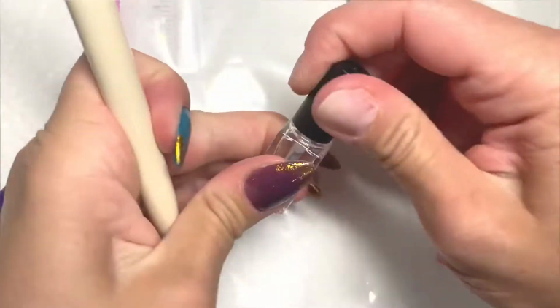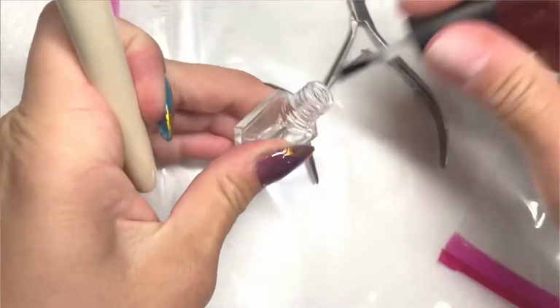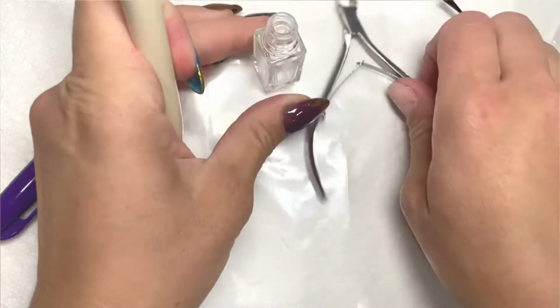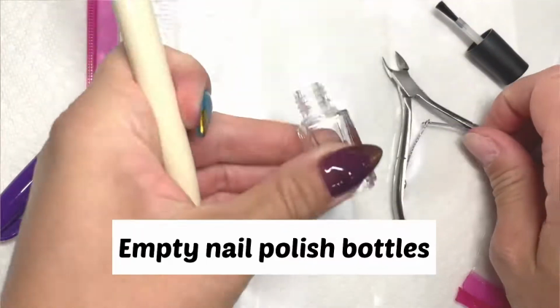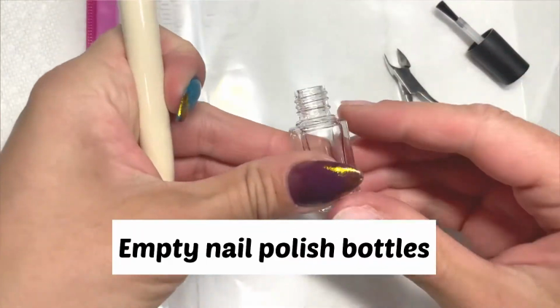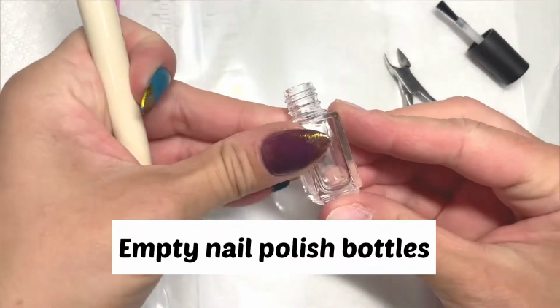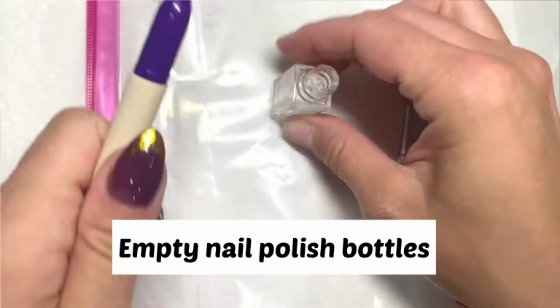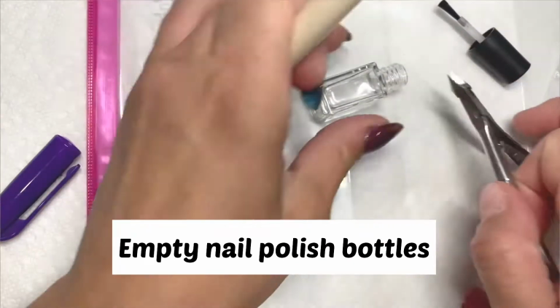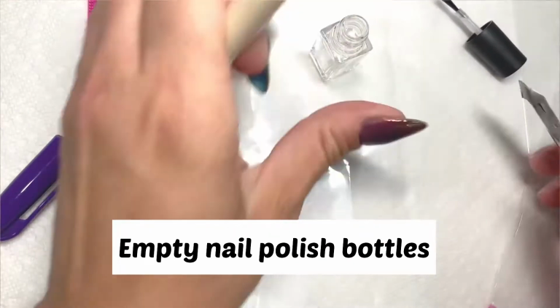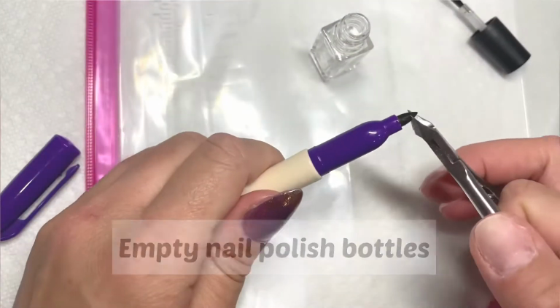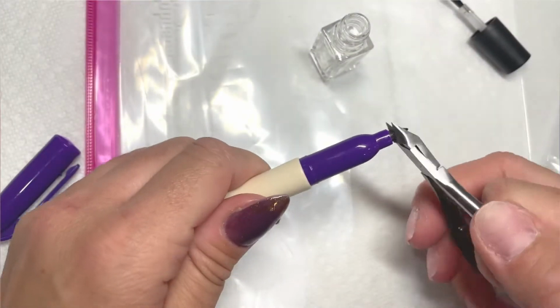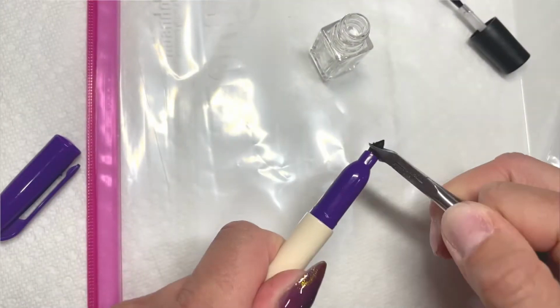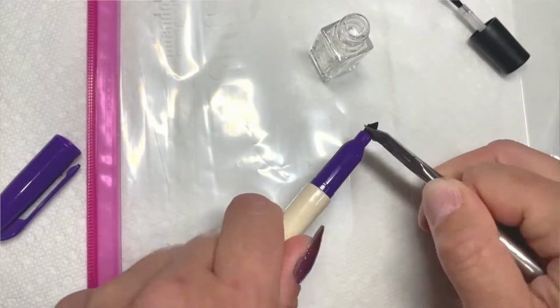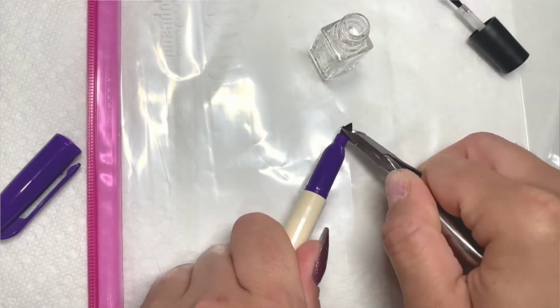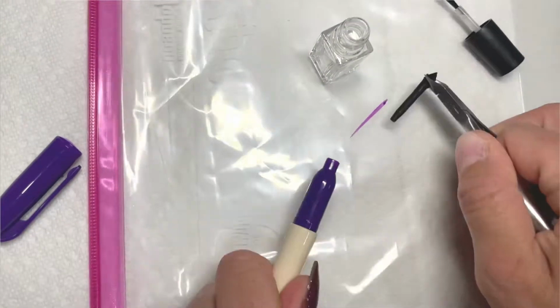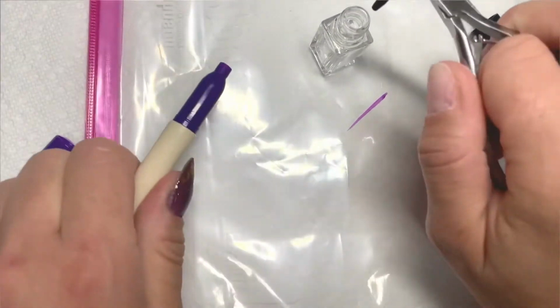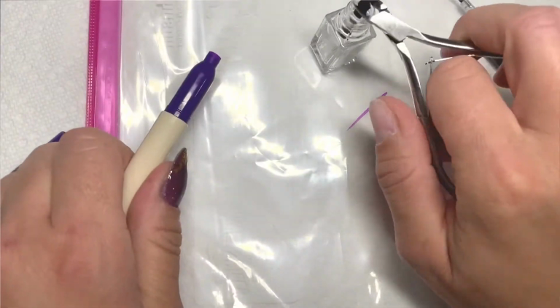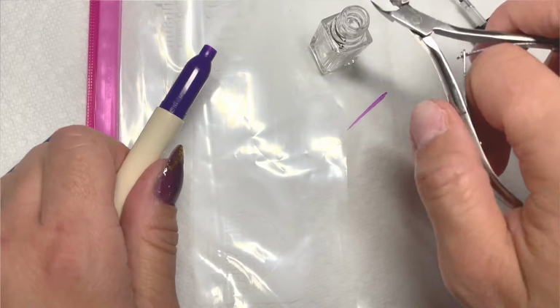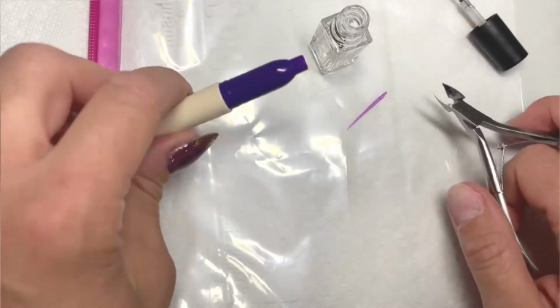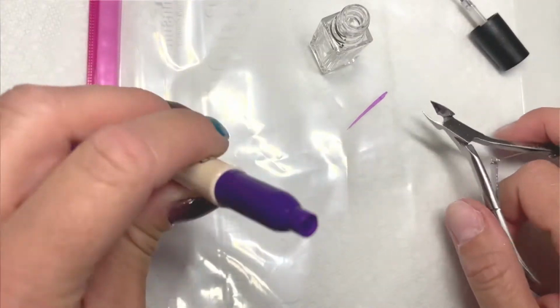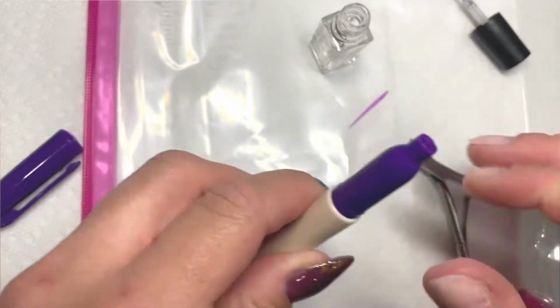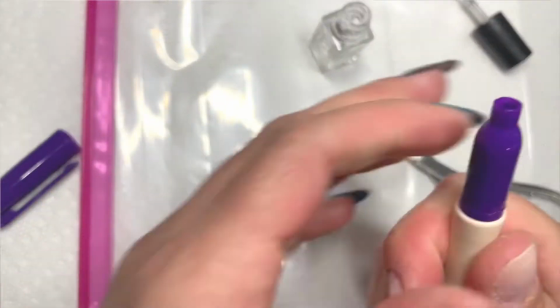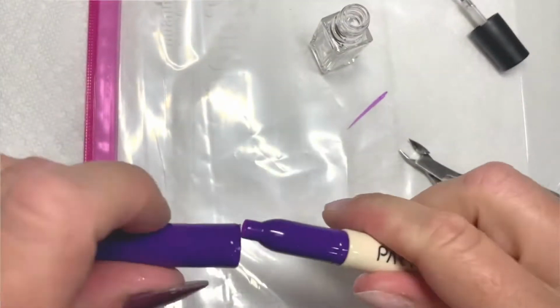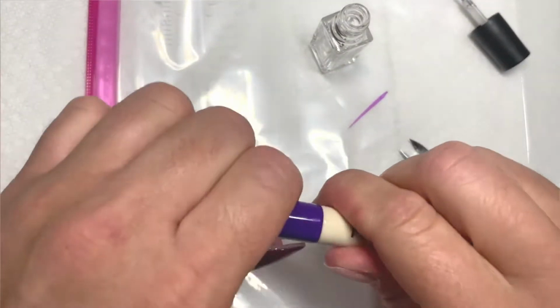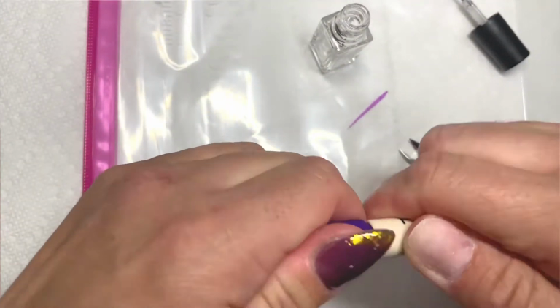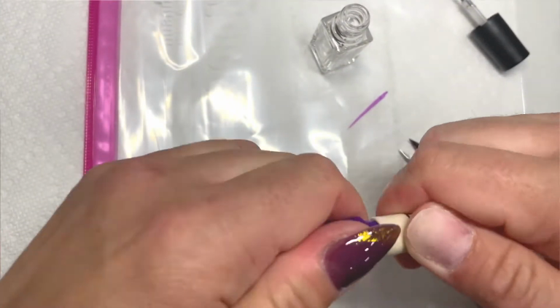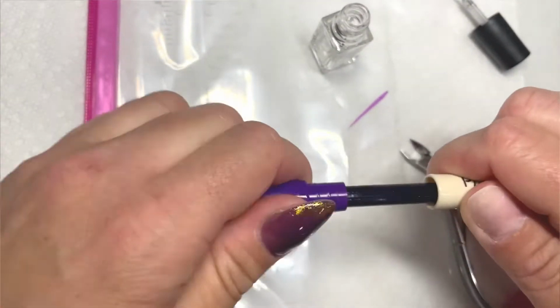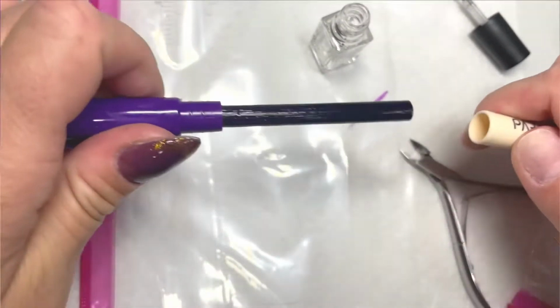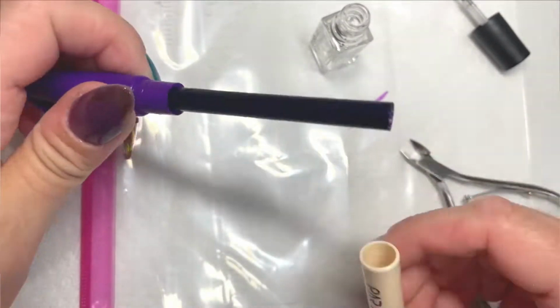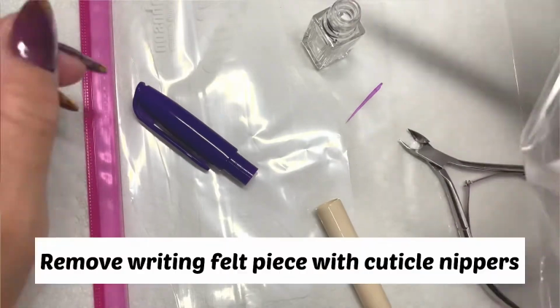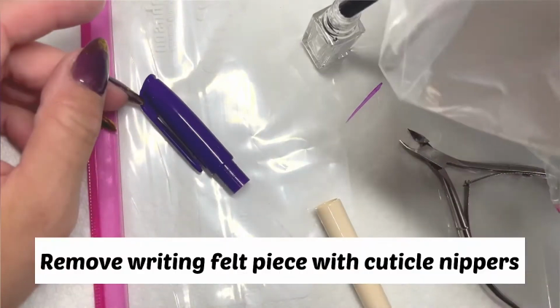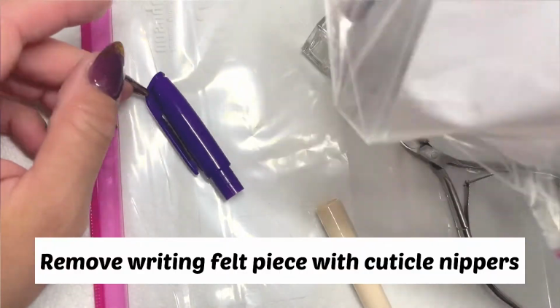You want to have some old nail polish bottles — I got mine in a big pack off Amazon. Then you can take any type of Sharpies, cheap Sharpies. I got these from Walmart, and you'll take tweezers or nail cuticle nippers and yank out the top.